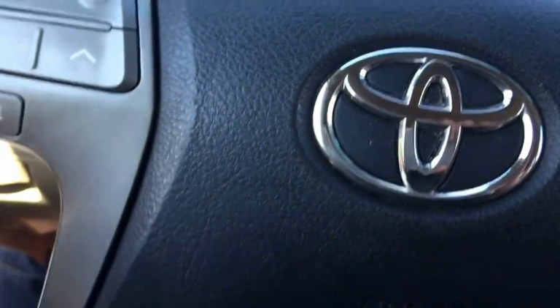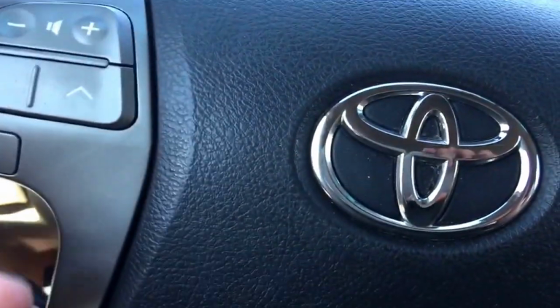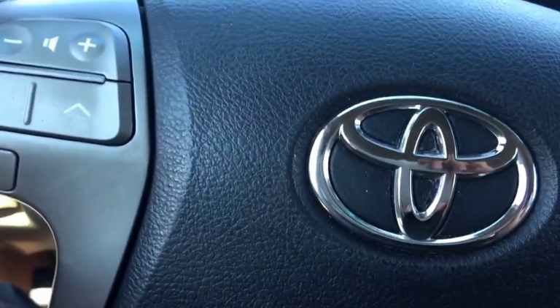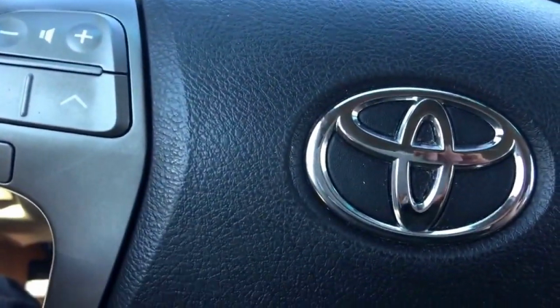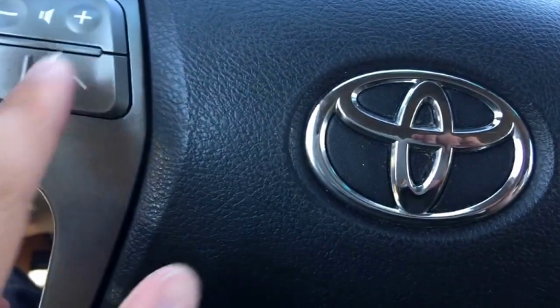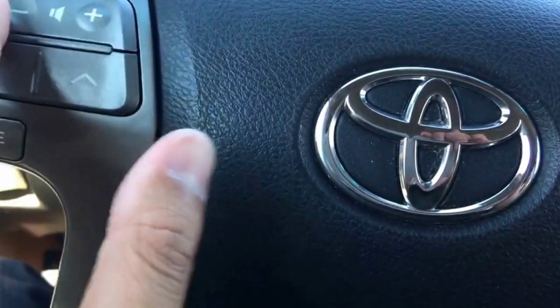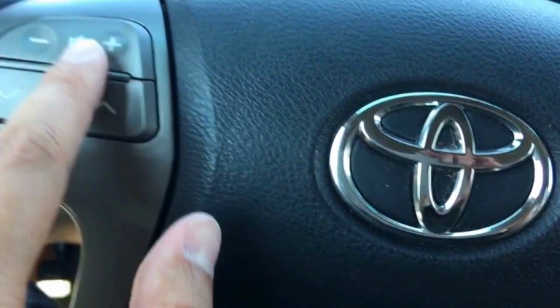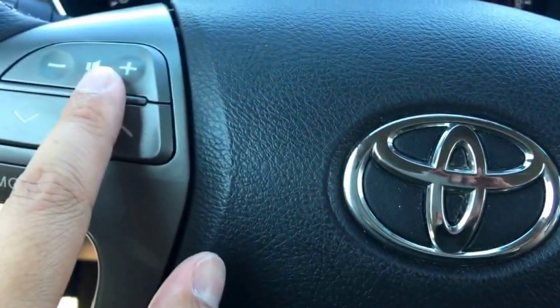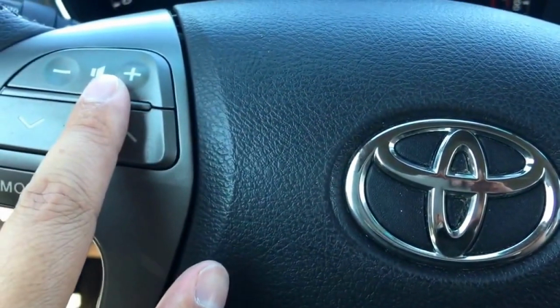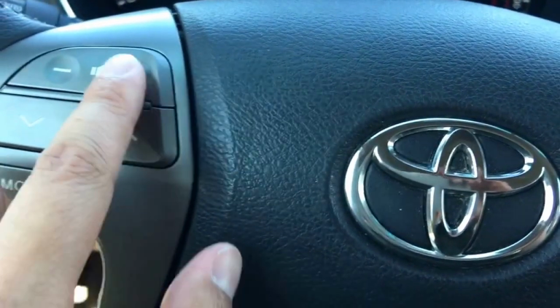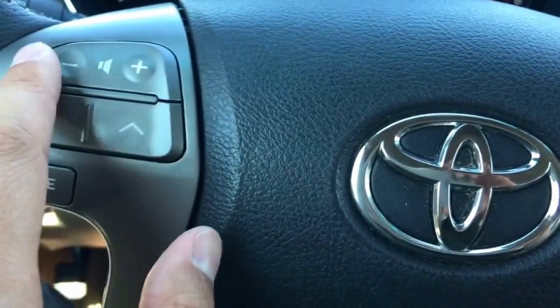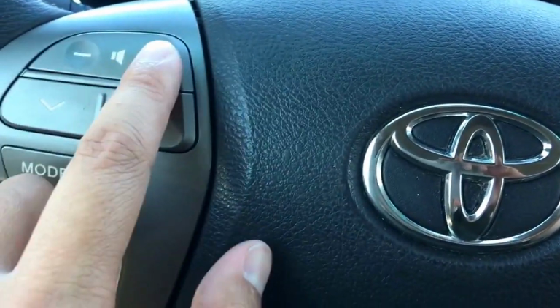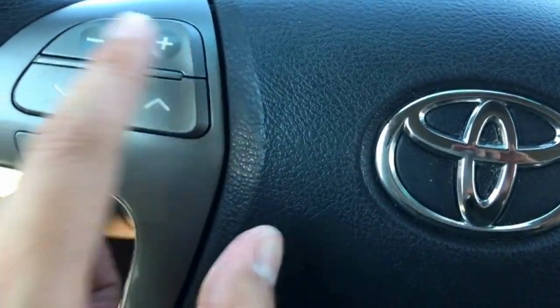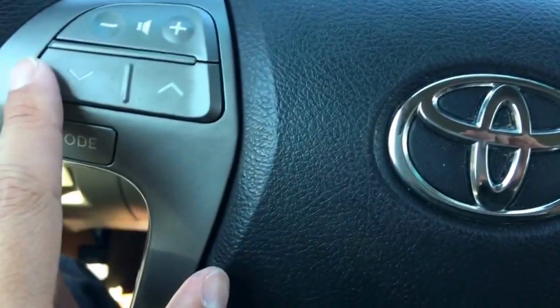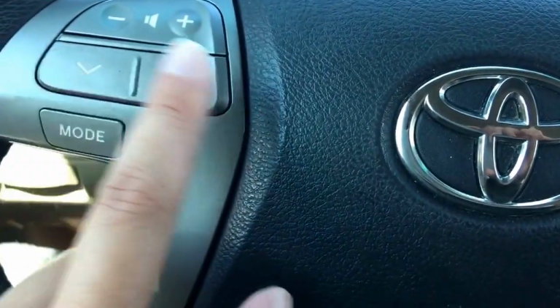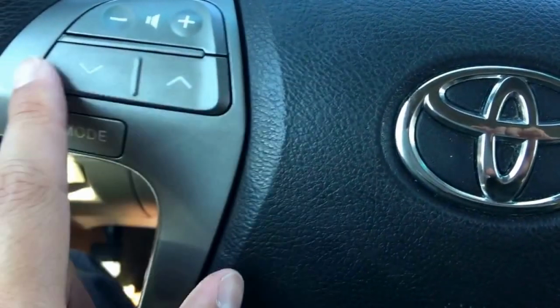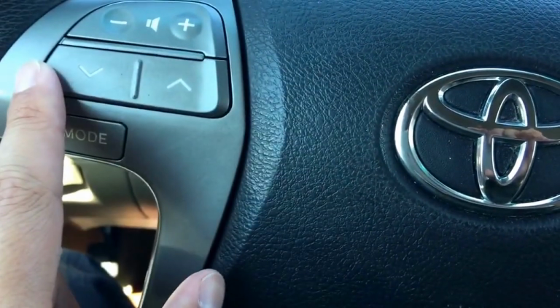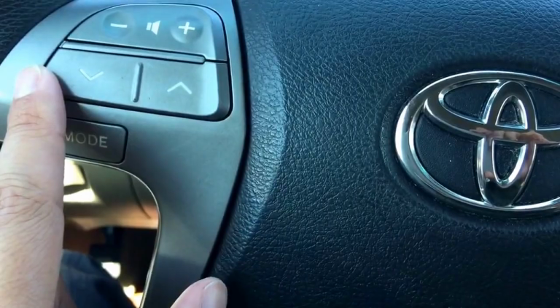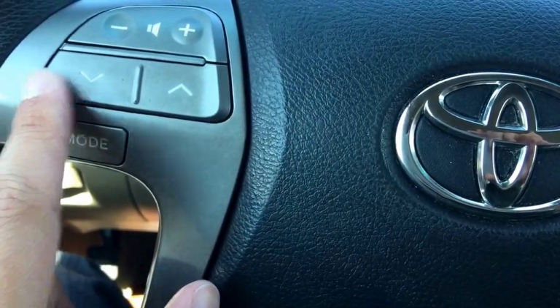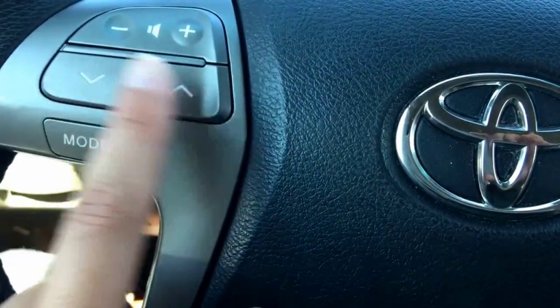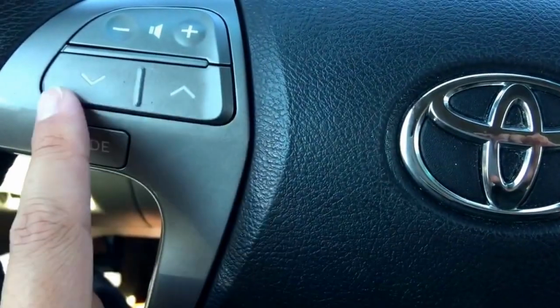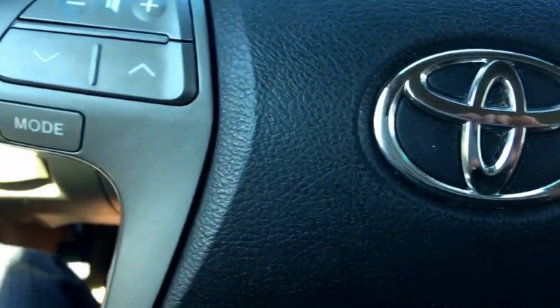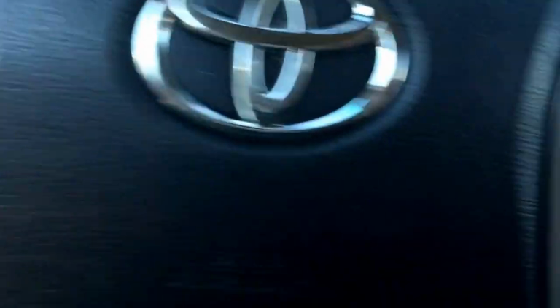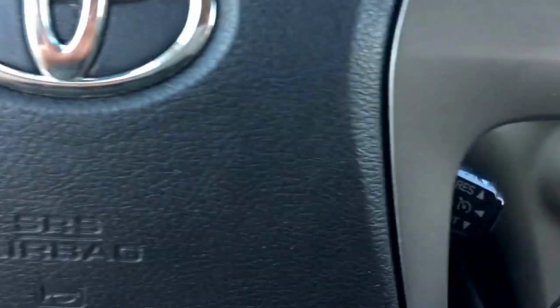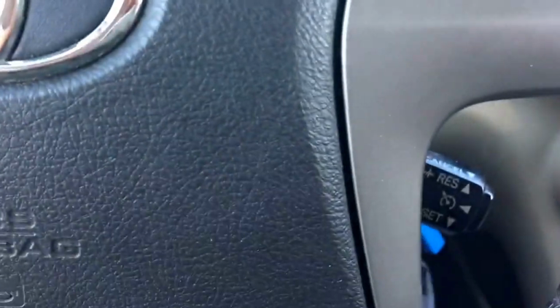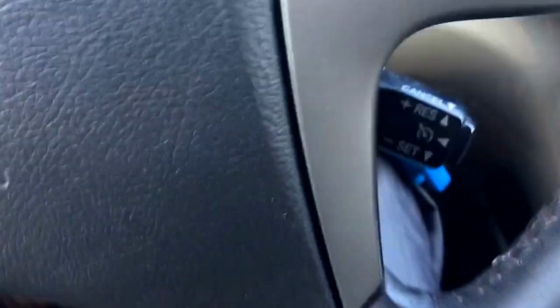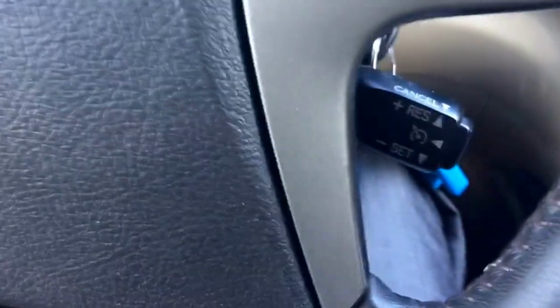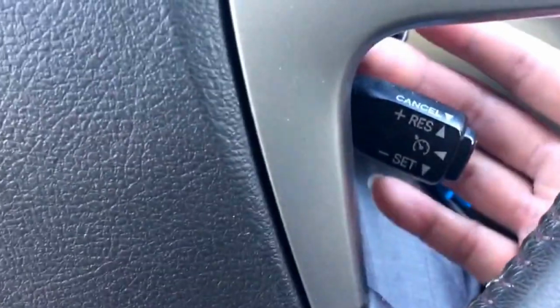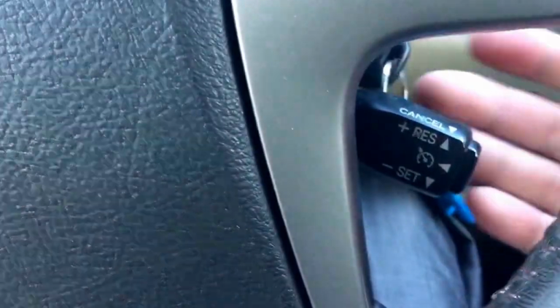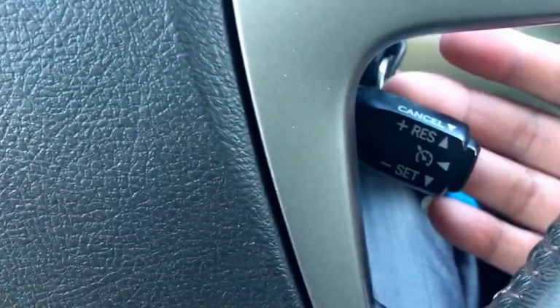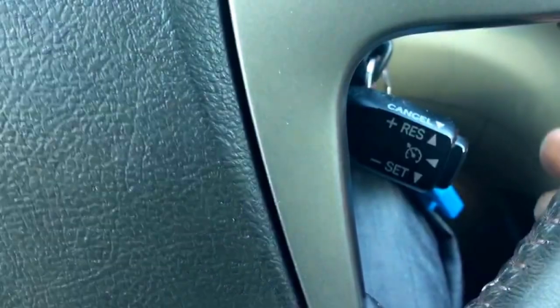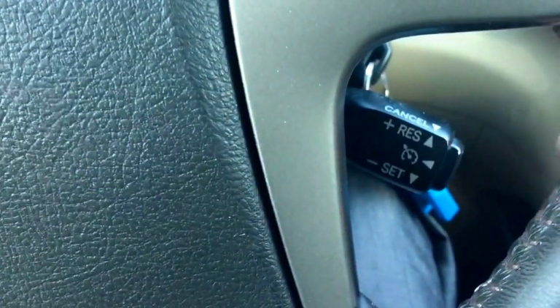On the left-hand side of the steering wheel, you can use the buttons to adjust the volume control and select sounds or radio stations by pressing these two buttons. At the back of the steering wheel is your cruise control.